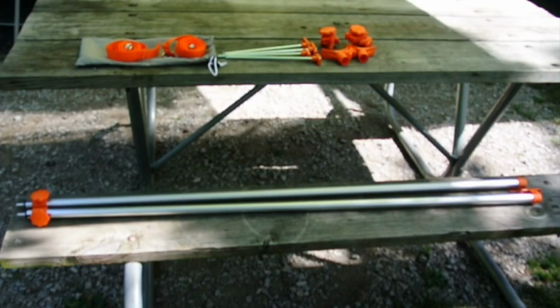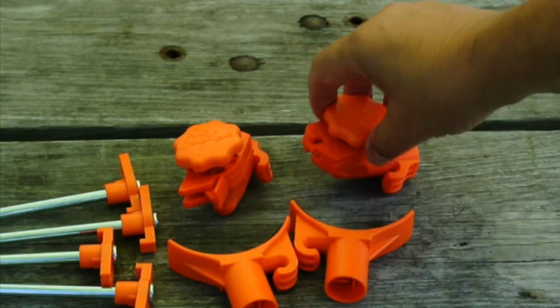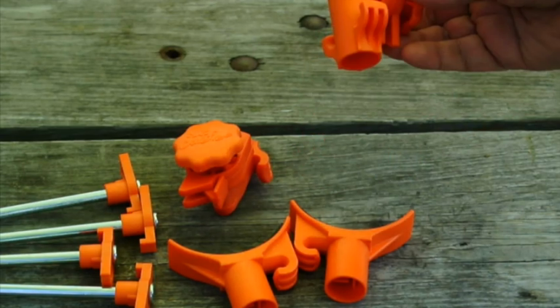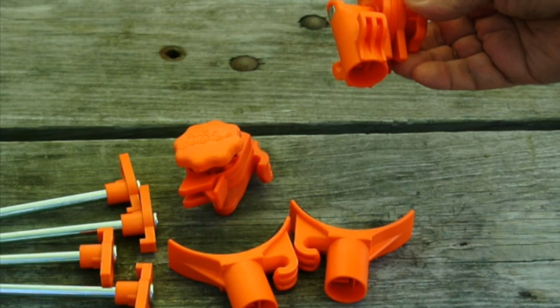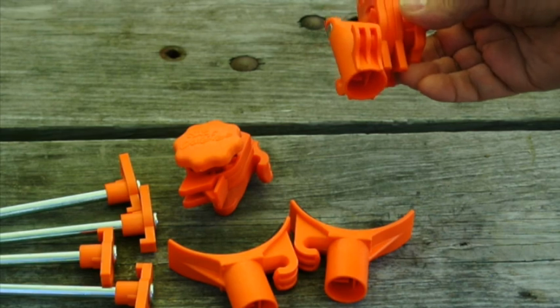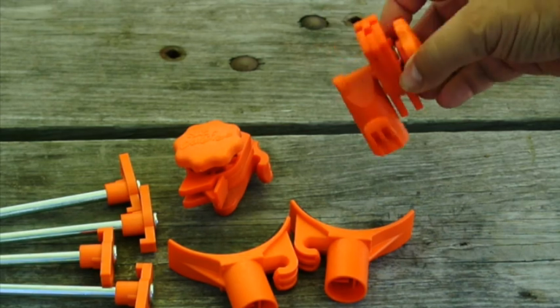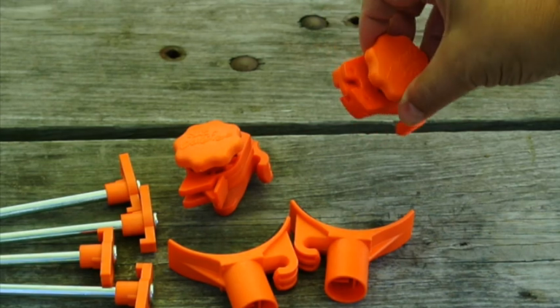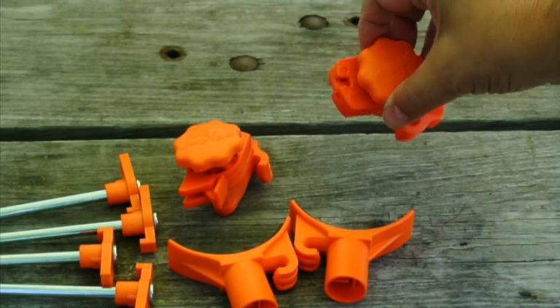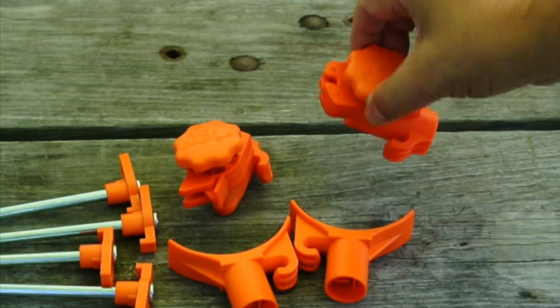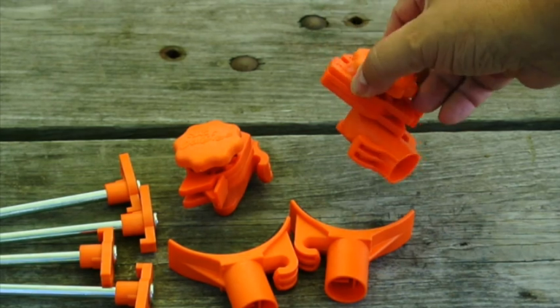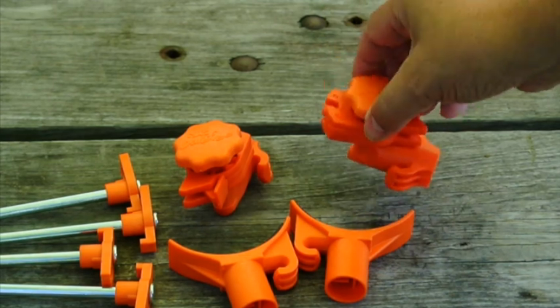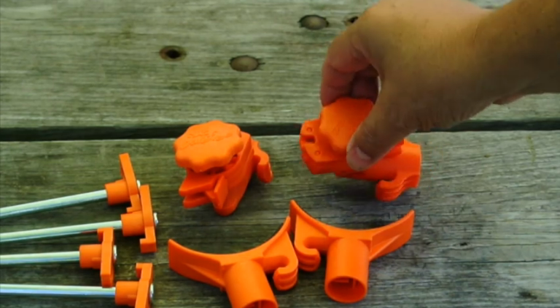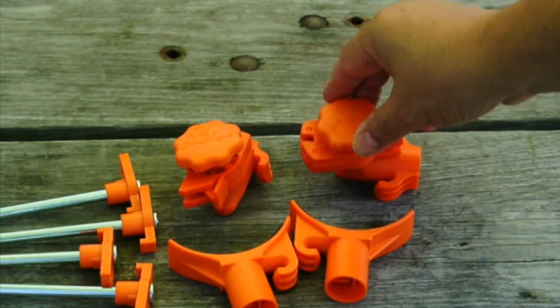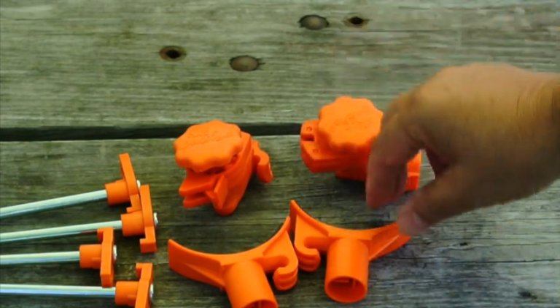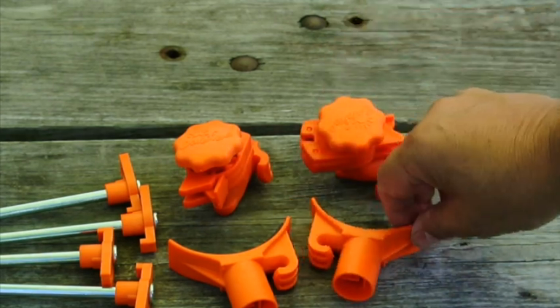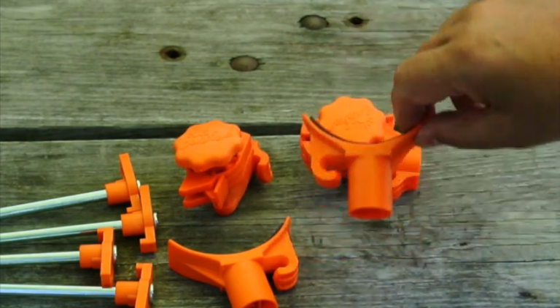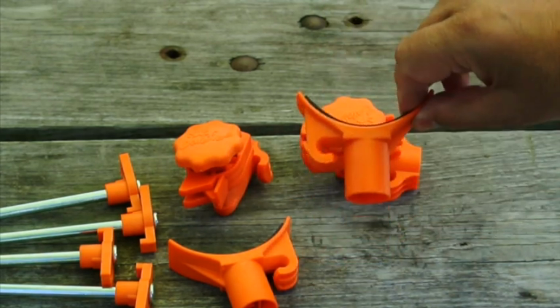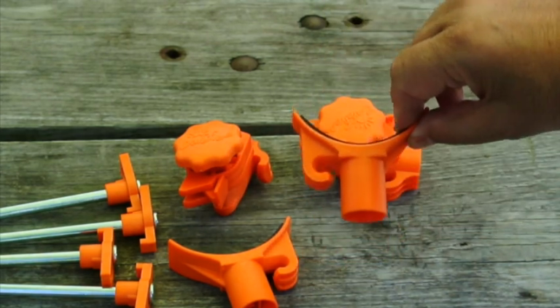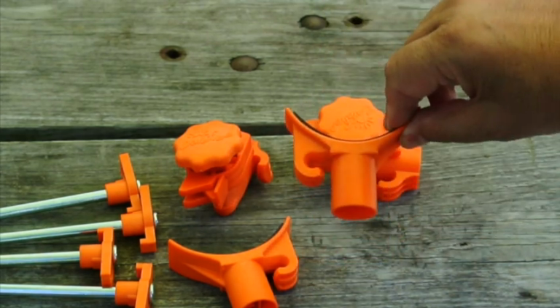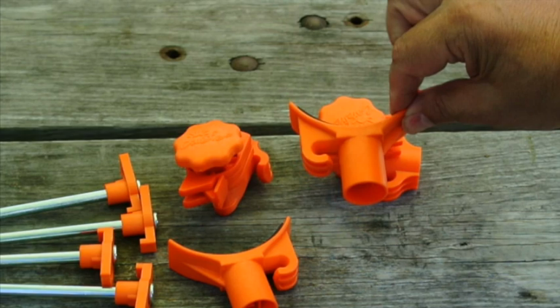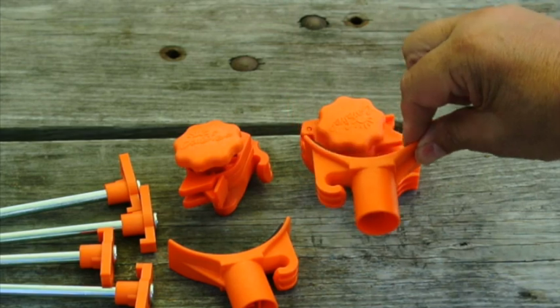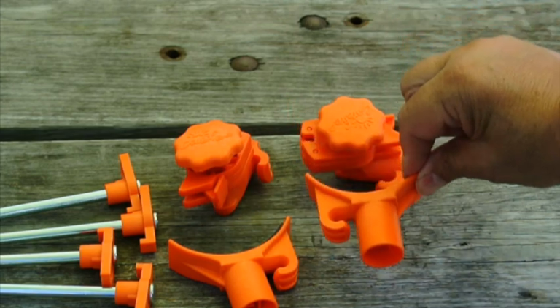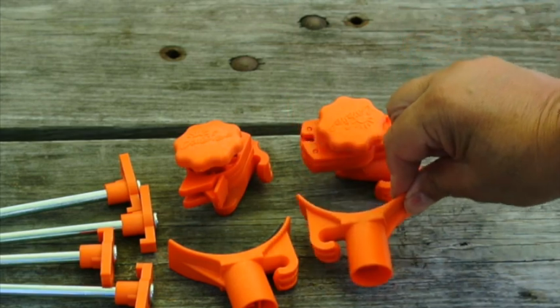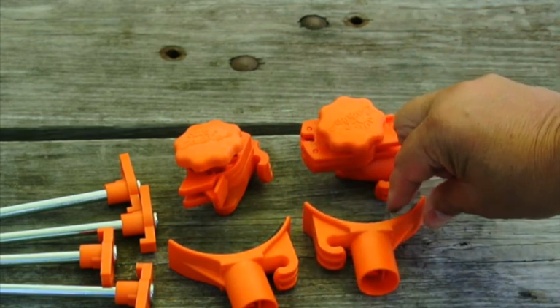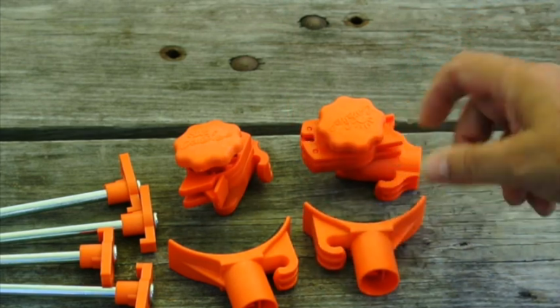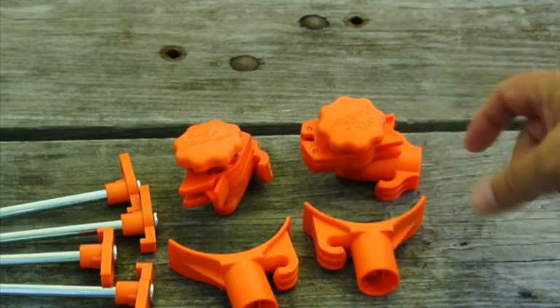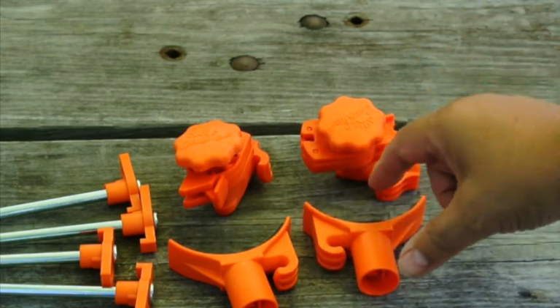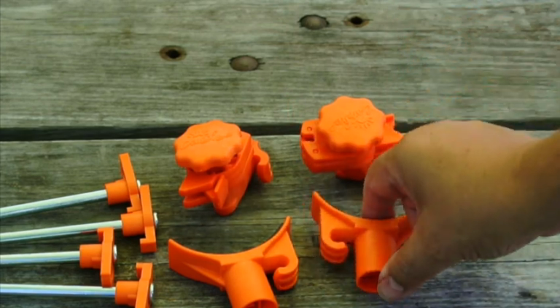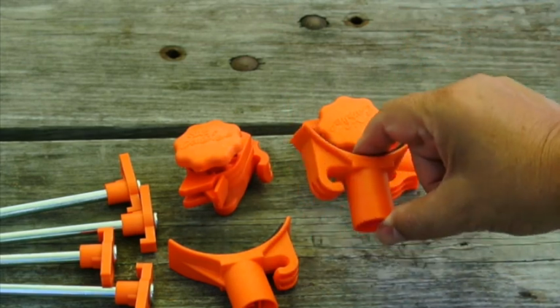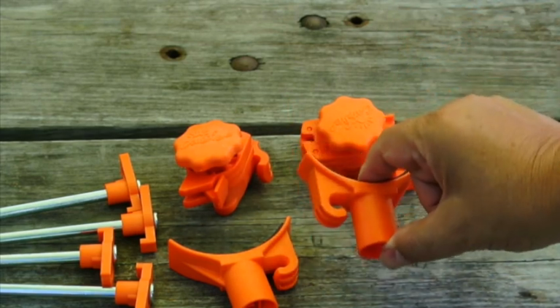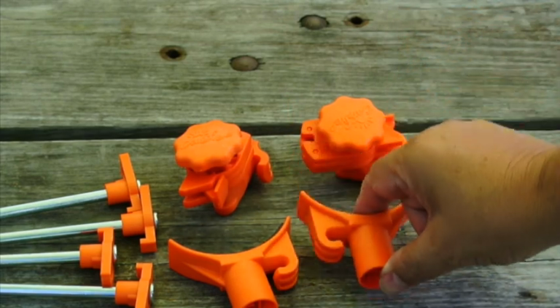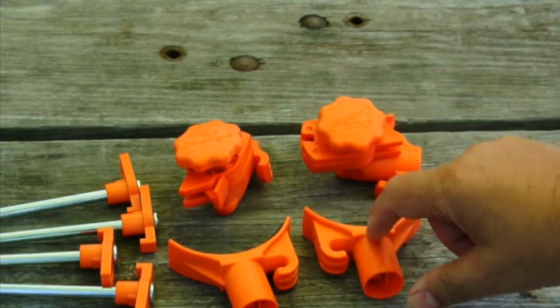This end is for the box awning style, and this end is kind of a universal style for the round ones. Our awning tube is round, so we're going to use this one.